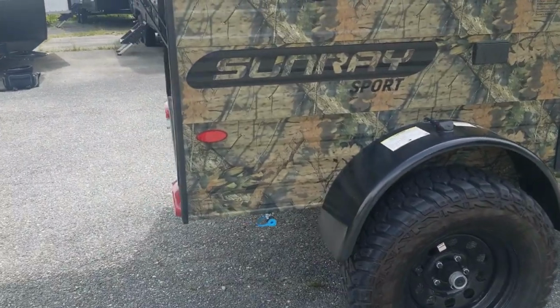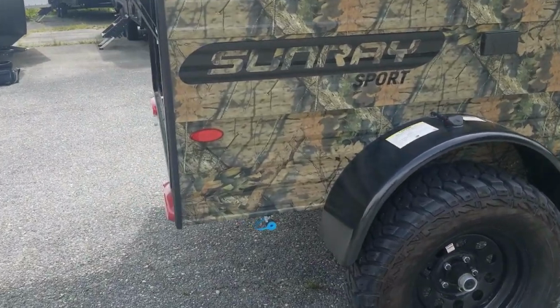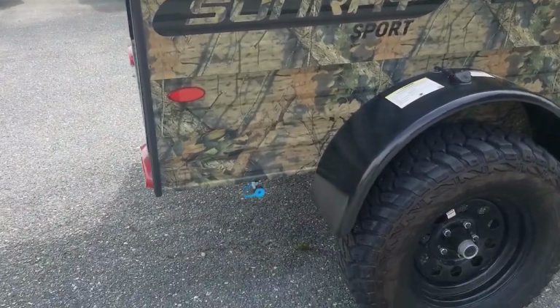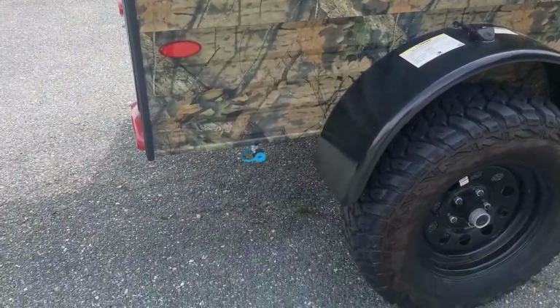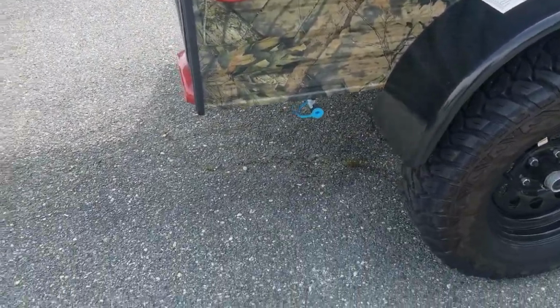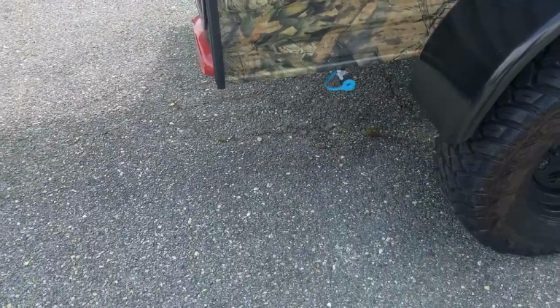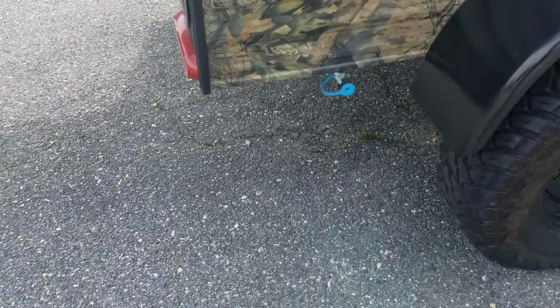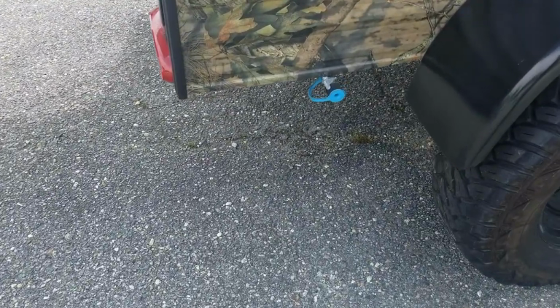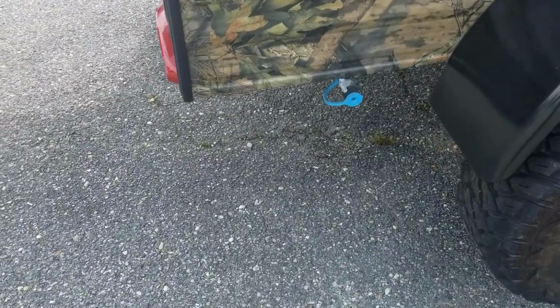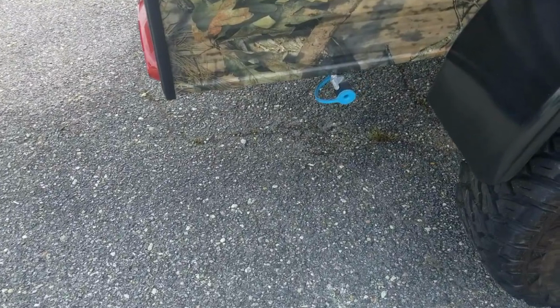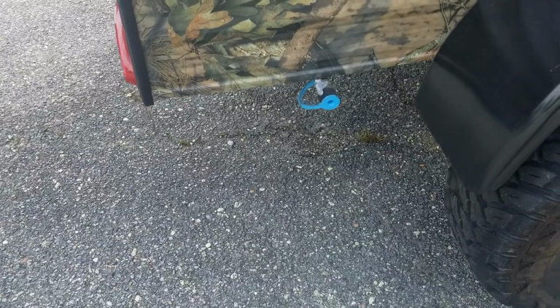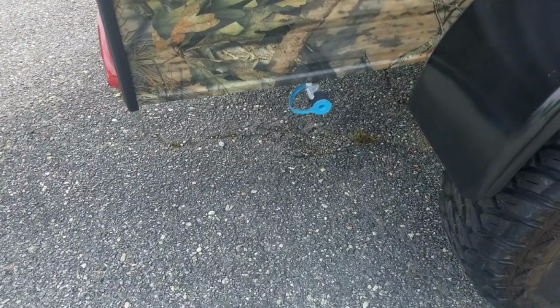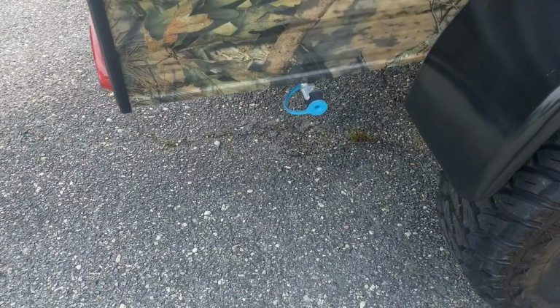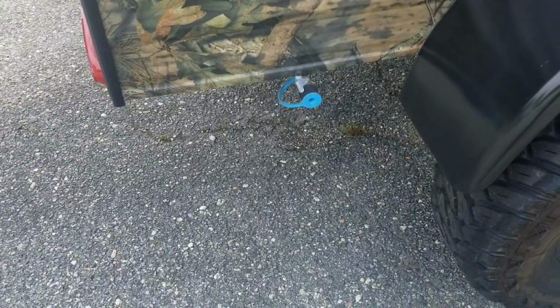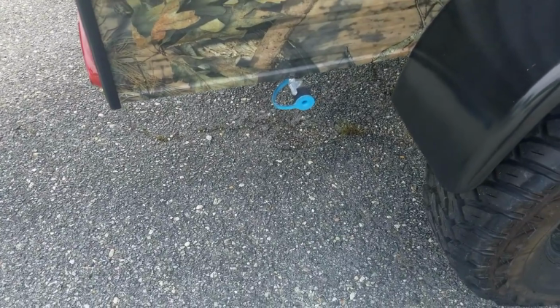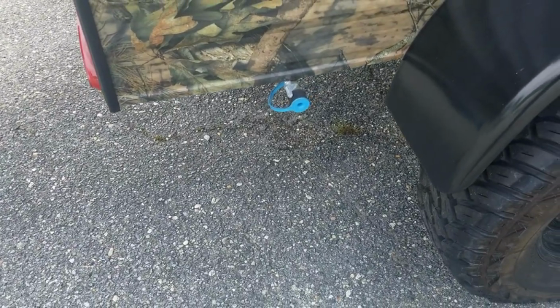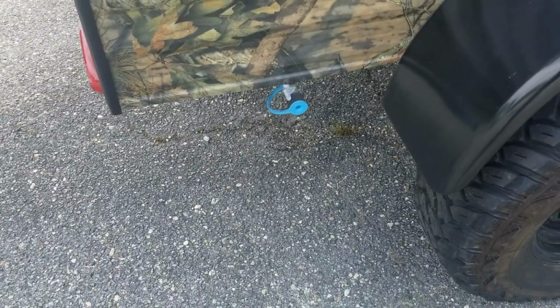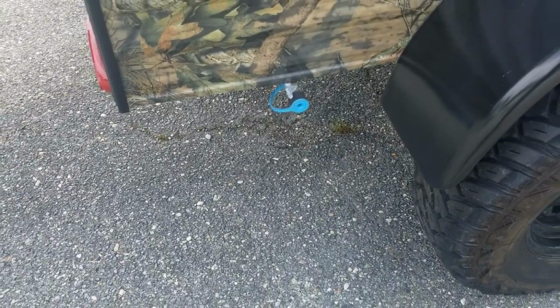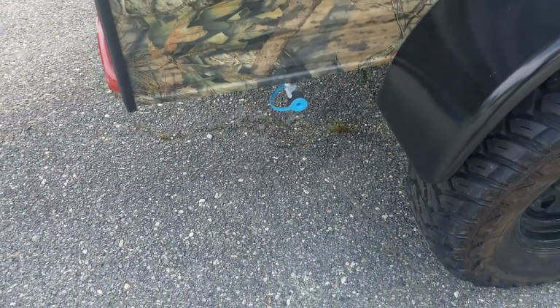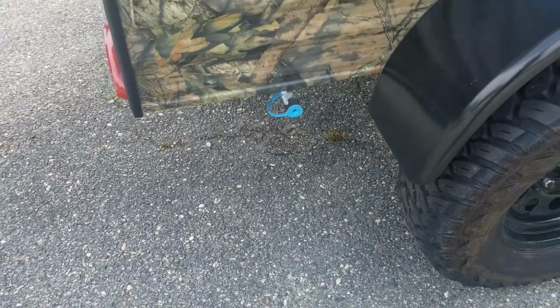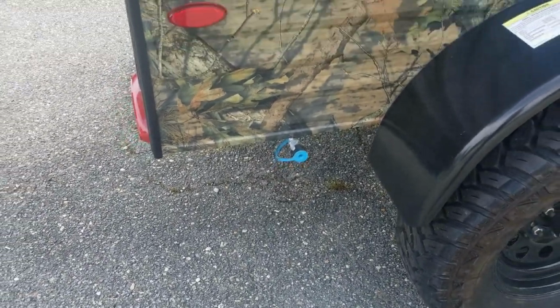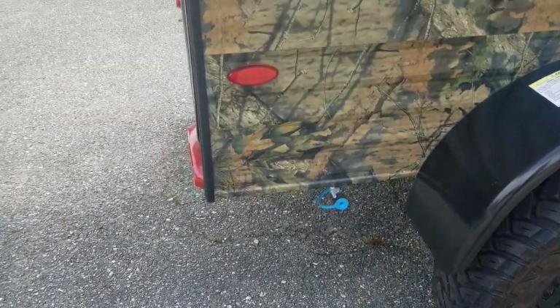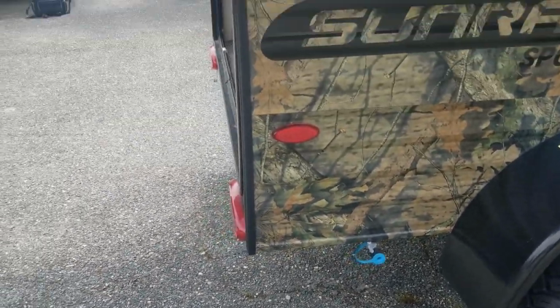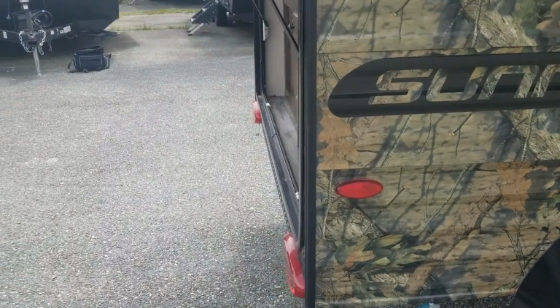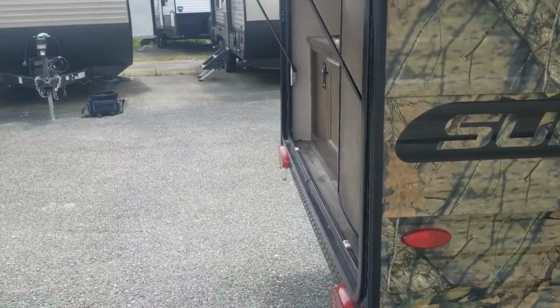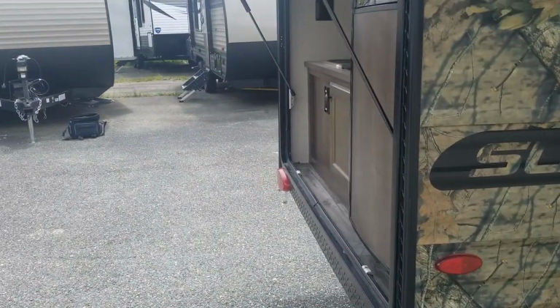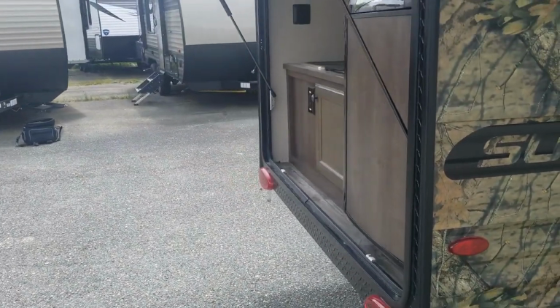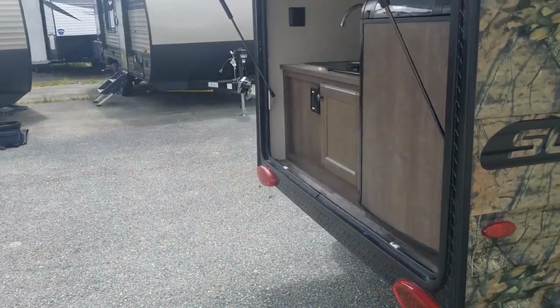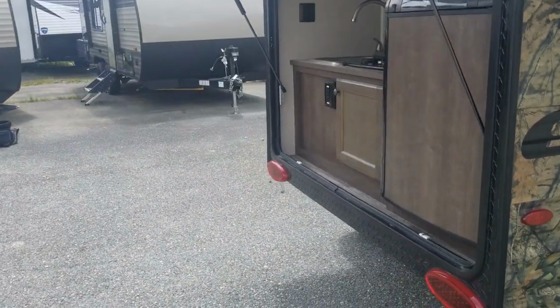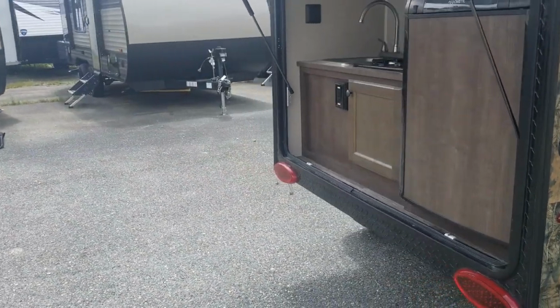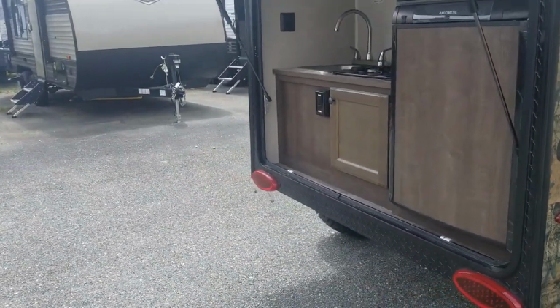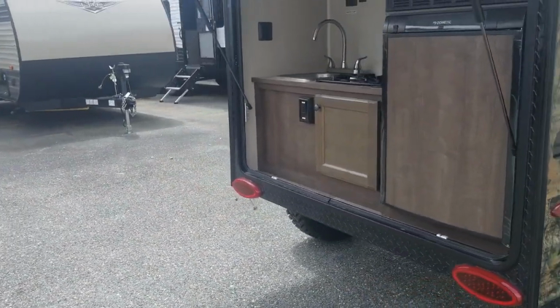Down here we have a connection for the propane to connect your grill — an outside grill if you want to use something like that. This unit has the rear kitchen.